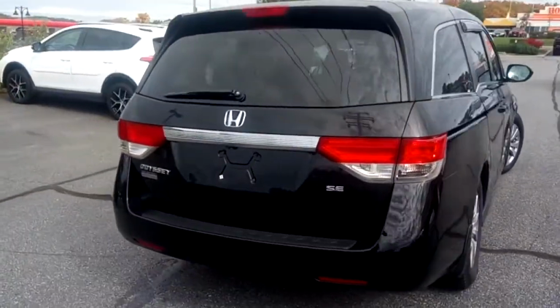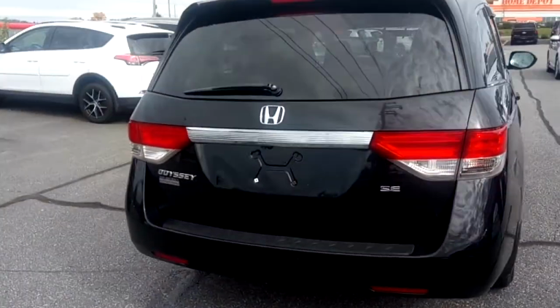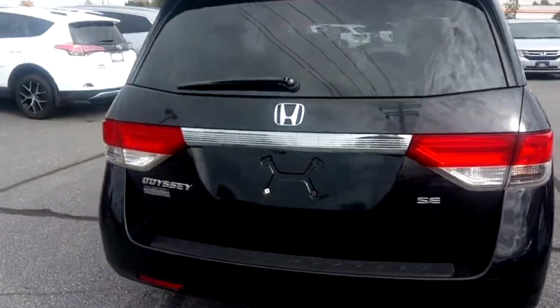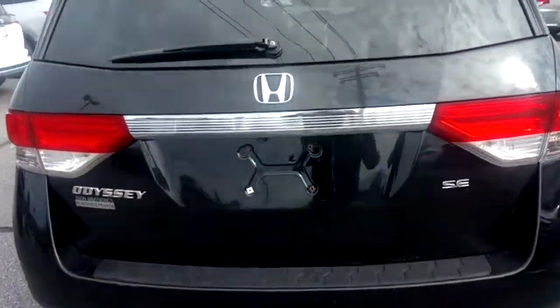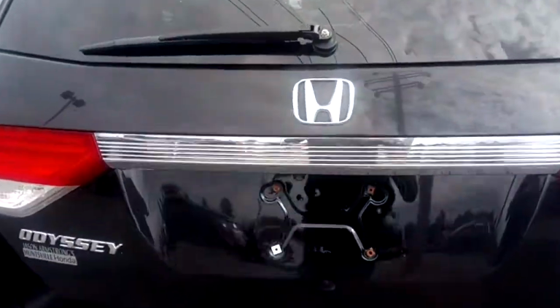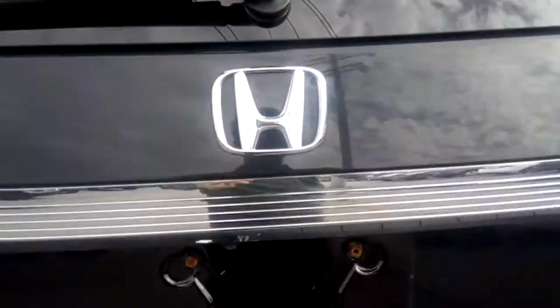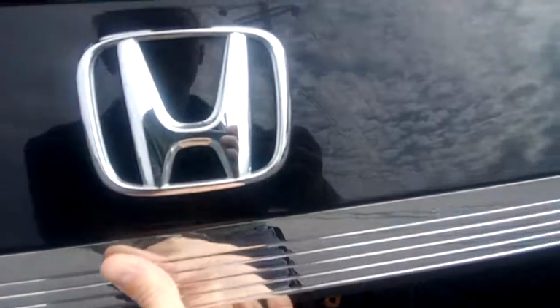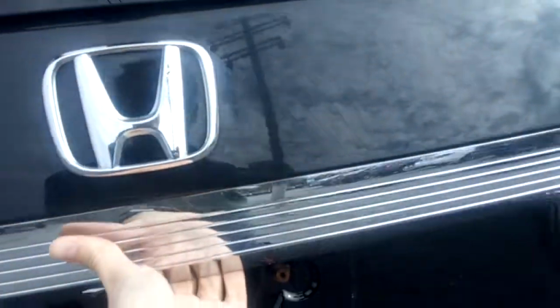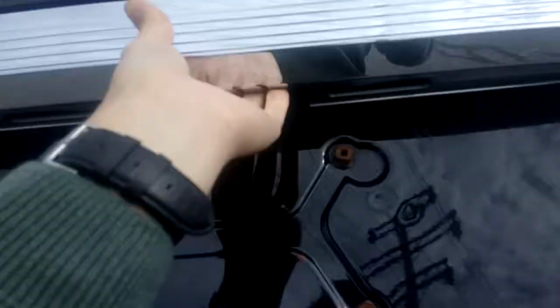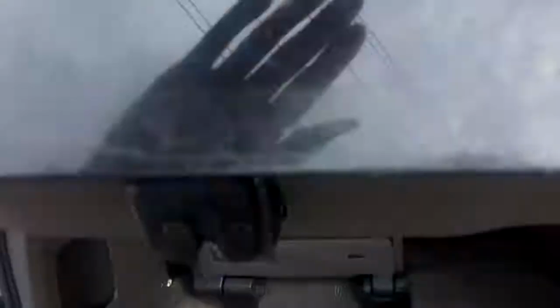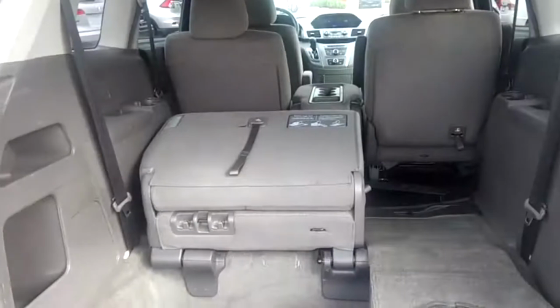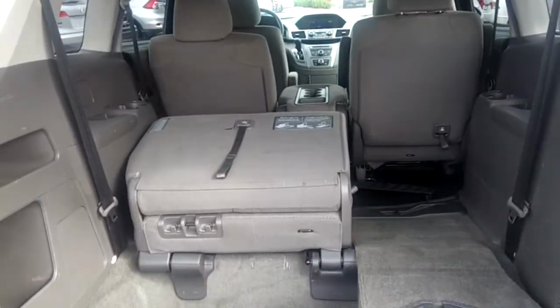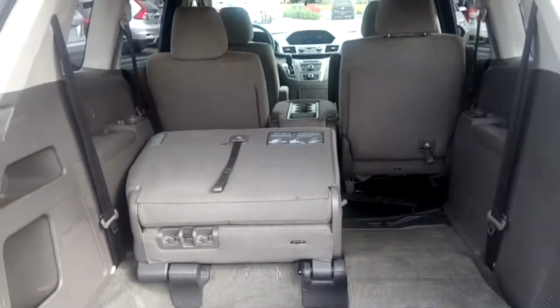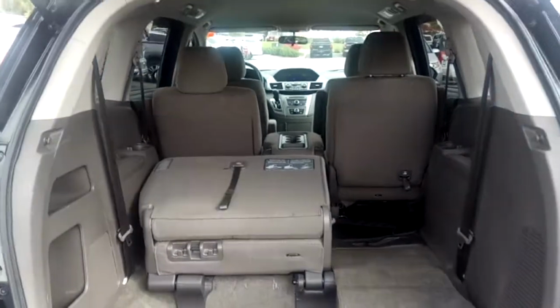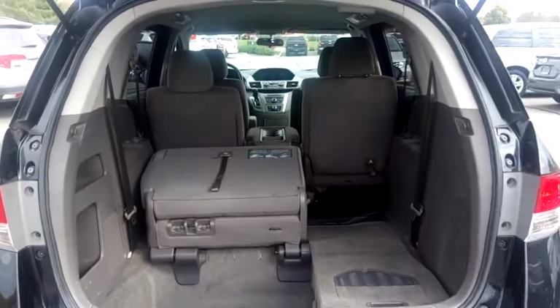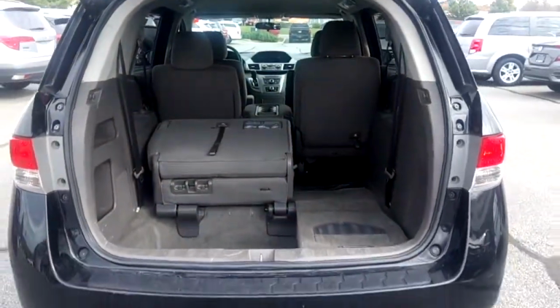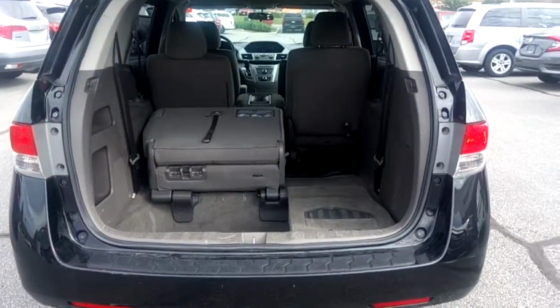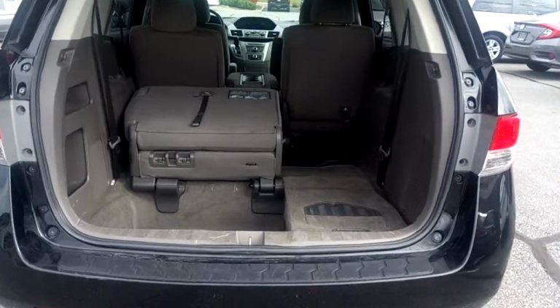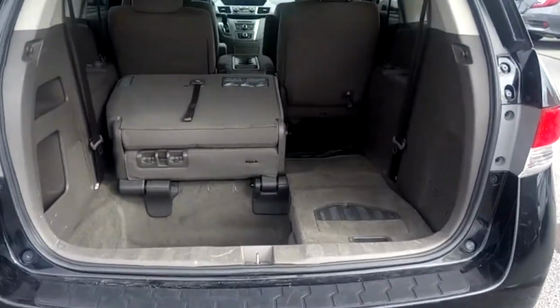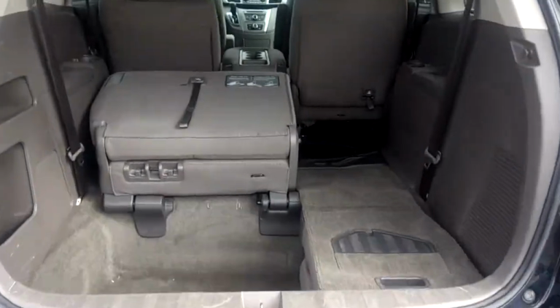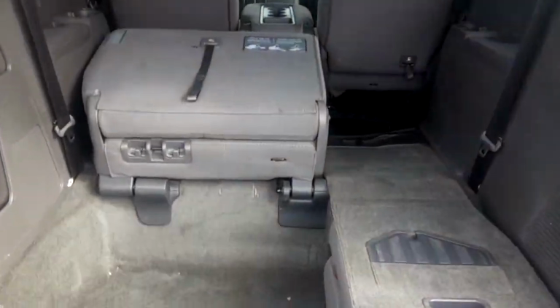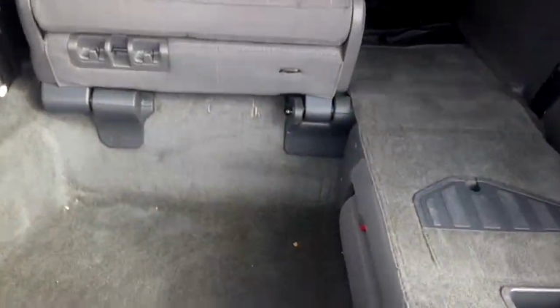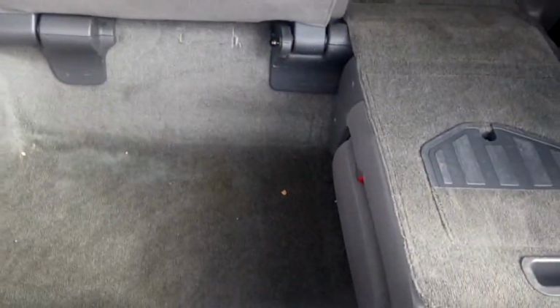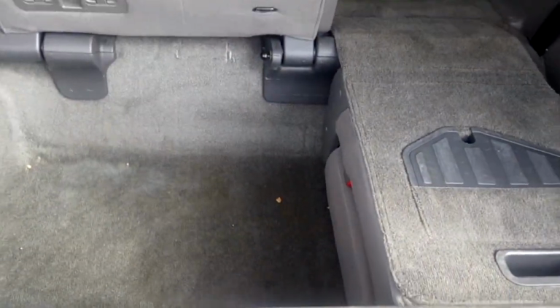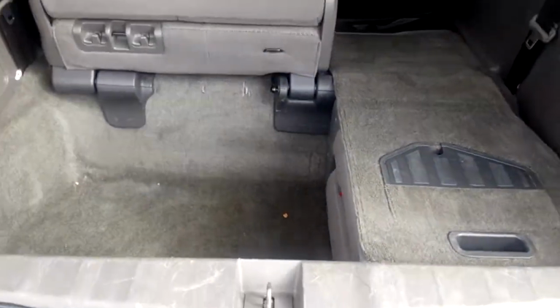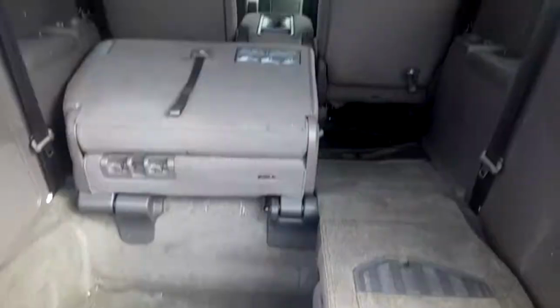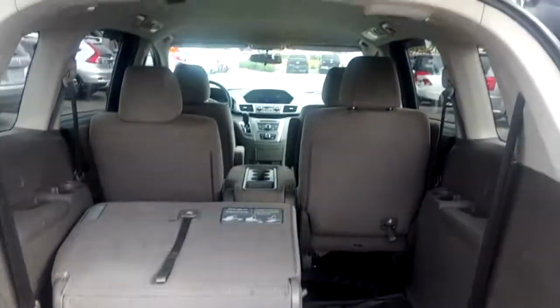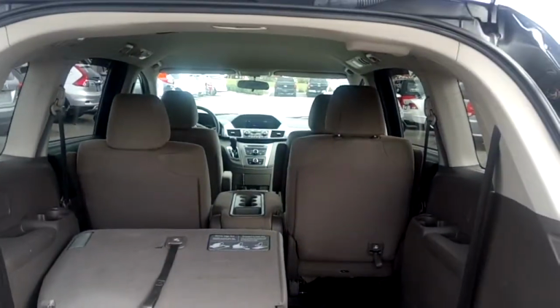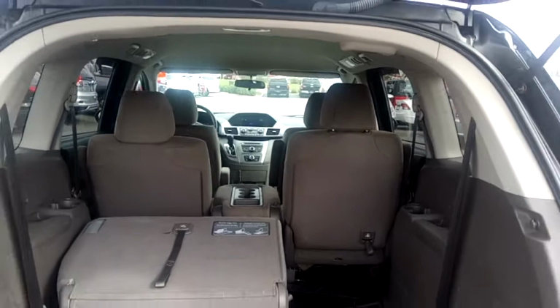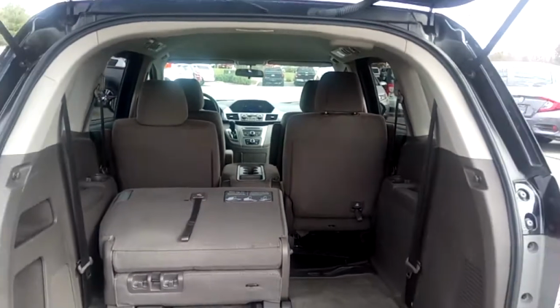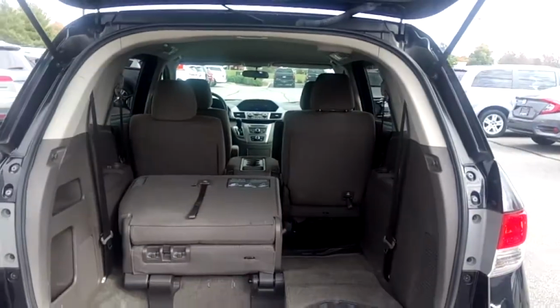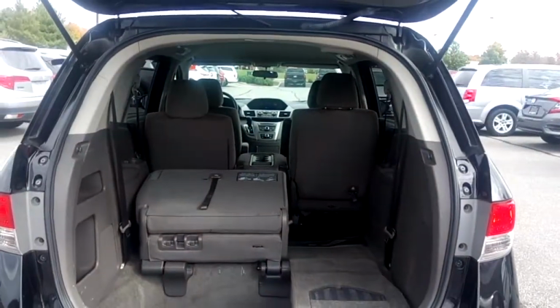Nice chrome accent along the trunk here. This van features three rows of seats; the third row folds flat into the floor, providing lots of cargo space.